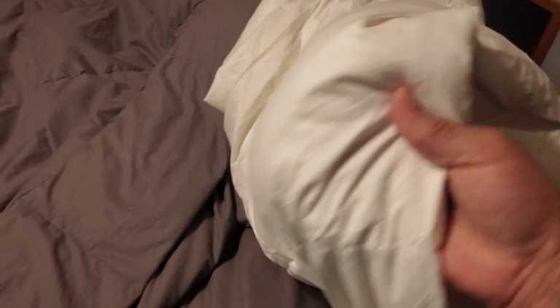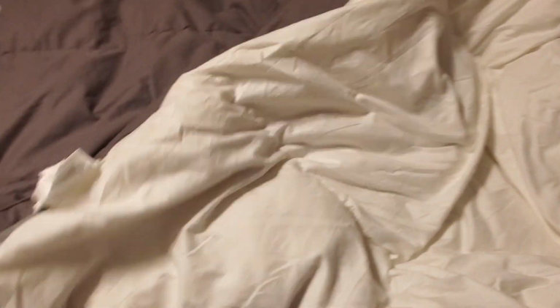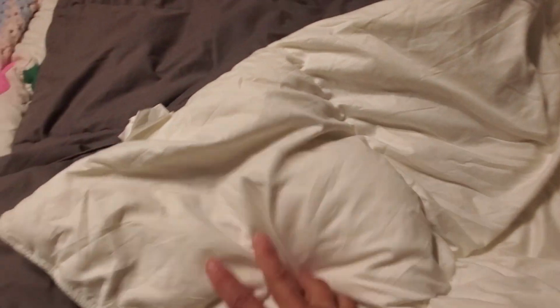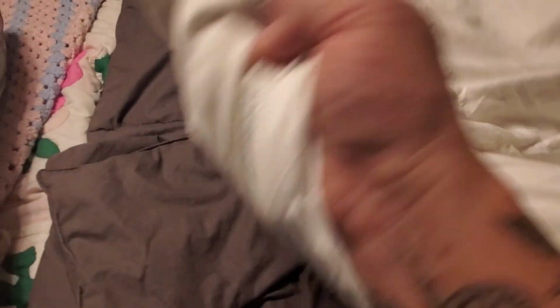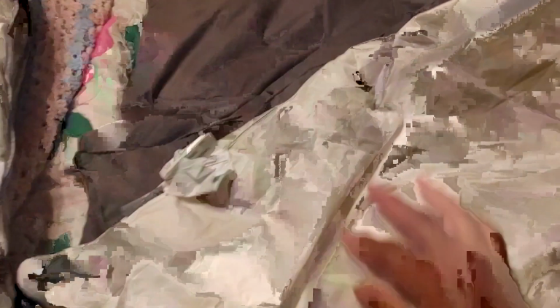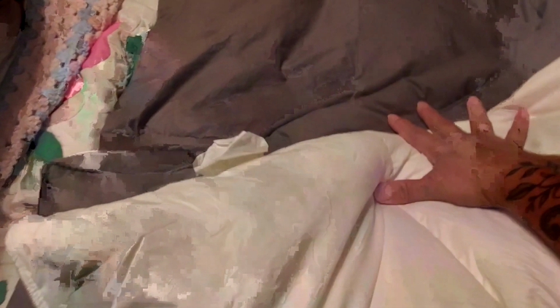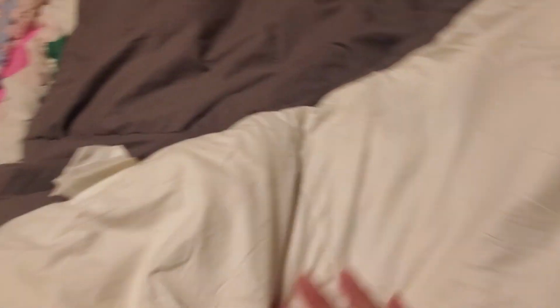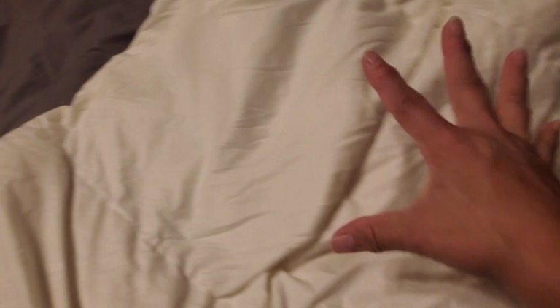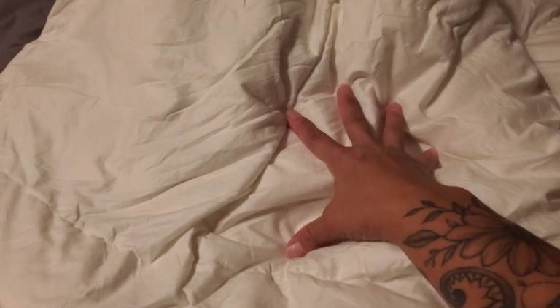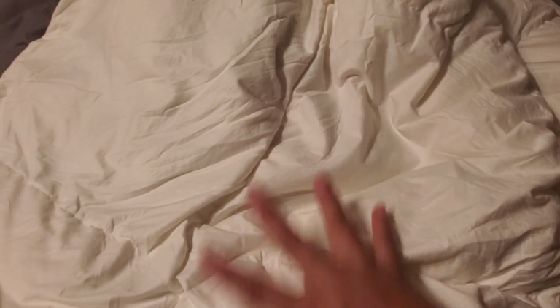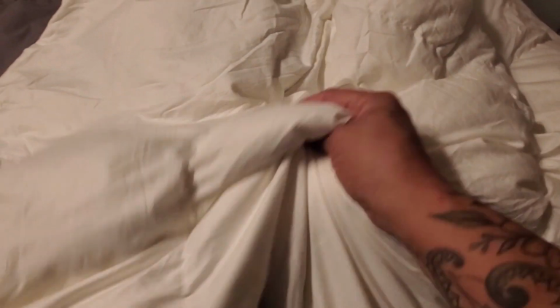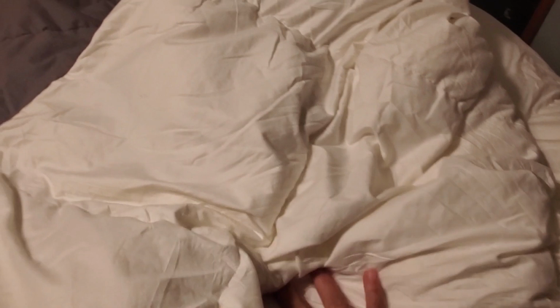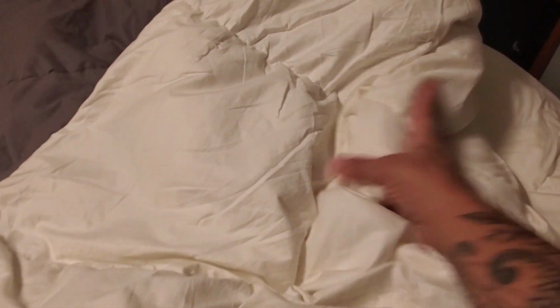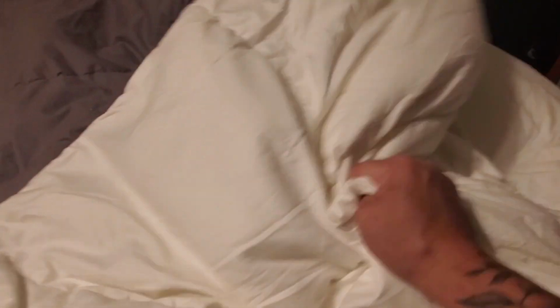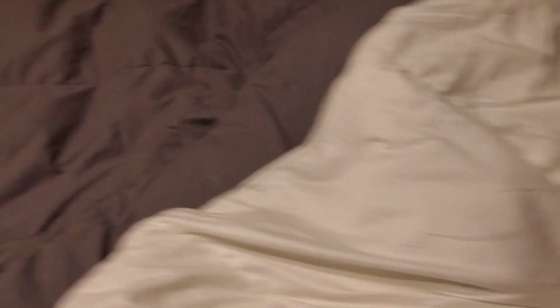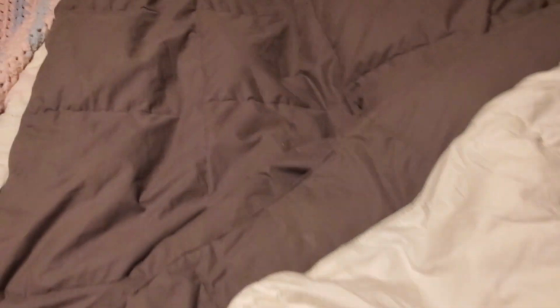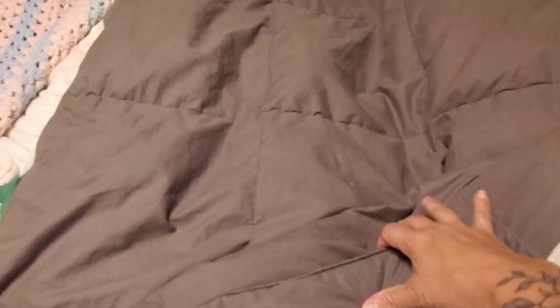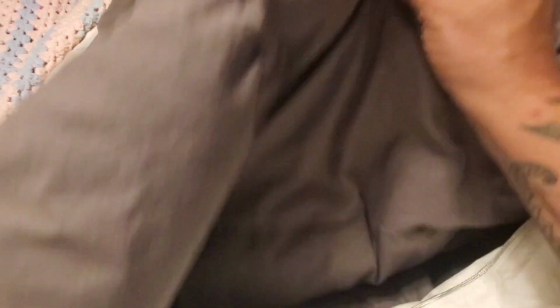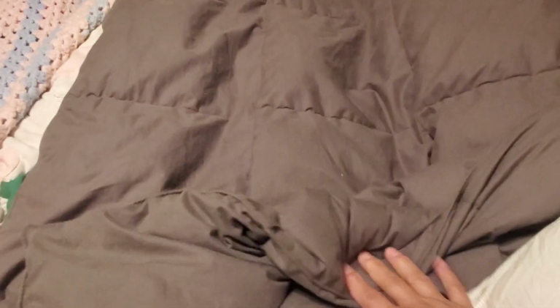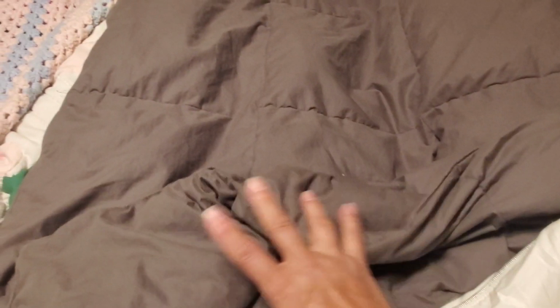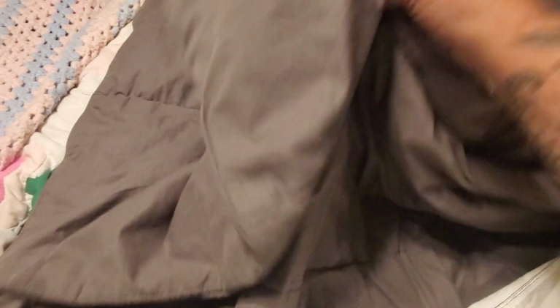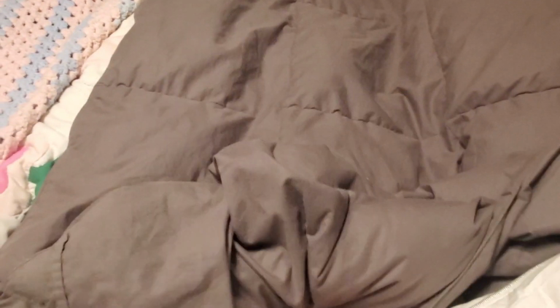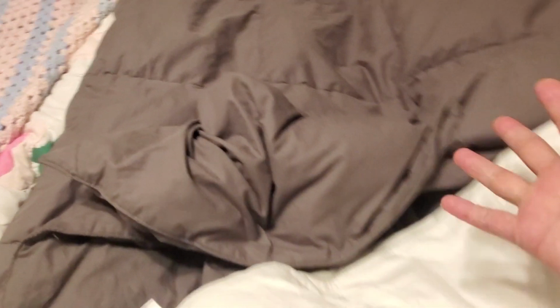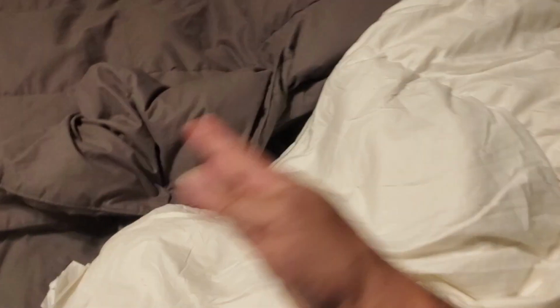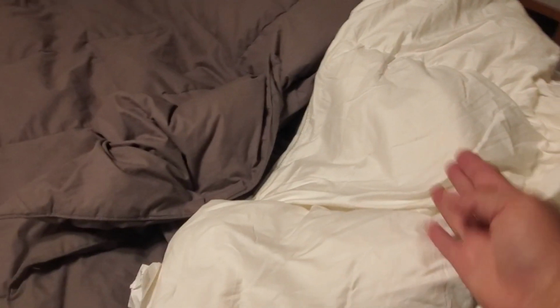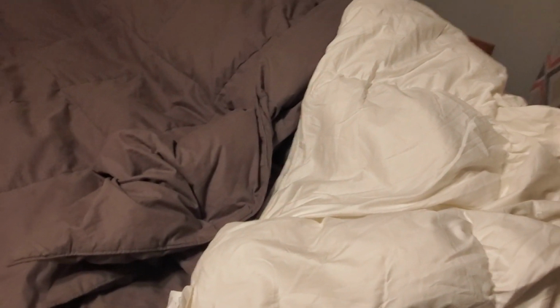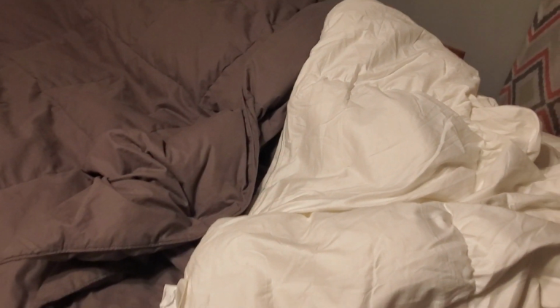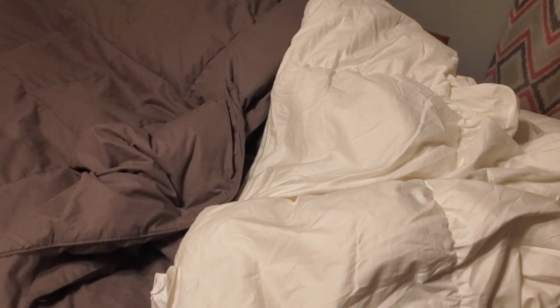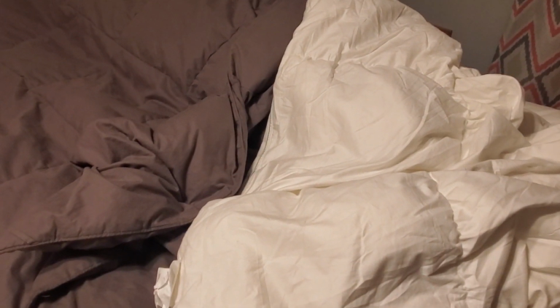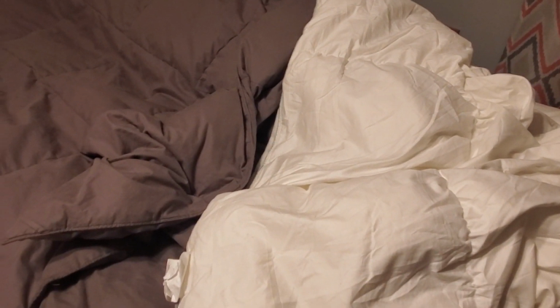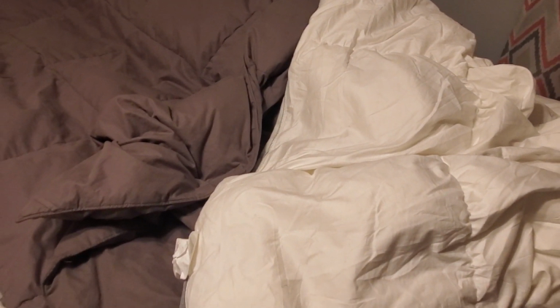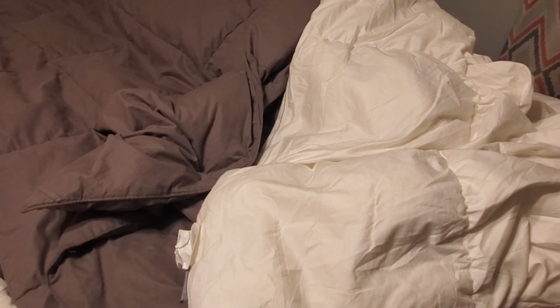I just wanted to show you that because I prefer something extremely squishy, nice and fluffy, while my kids prefer something very flat and lightweight. So that's the difference between the two. Thanks for watching, guys — y'all have a great day!